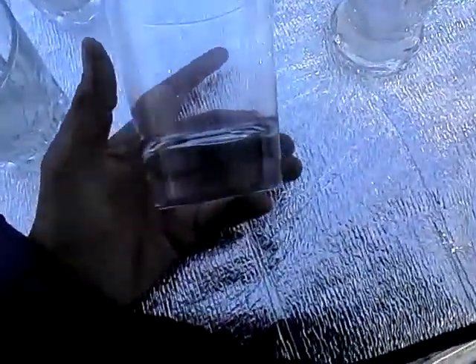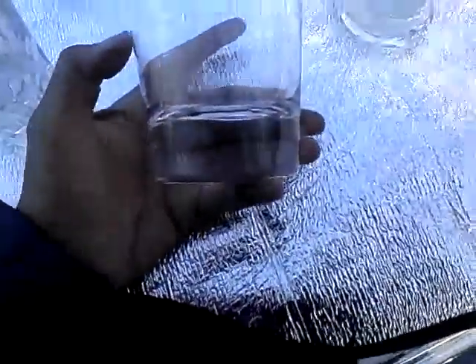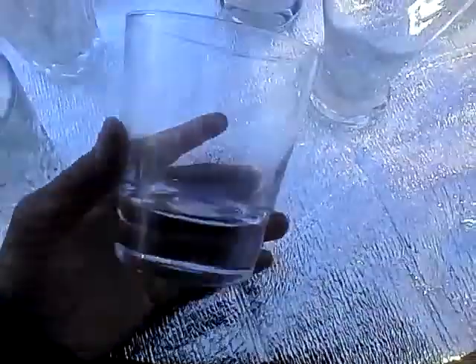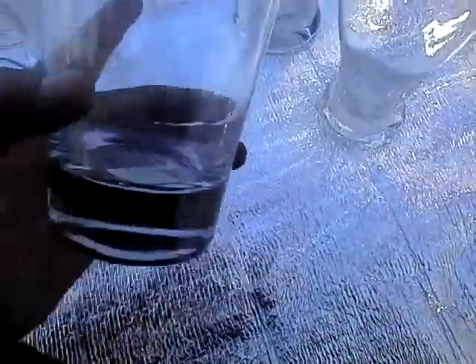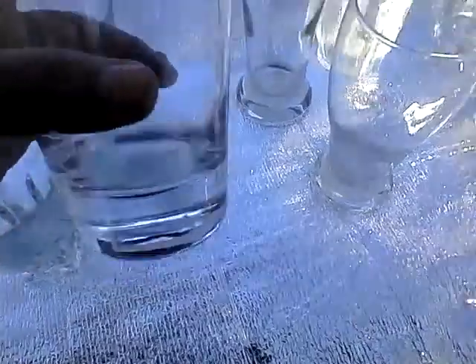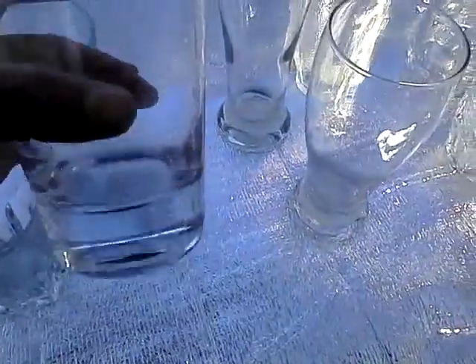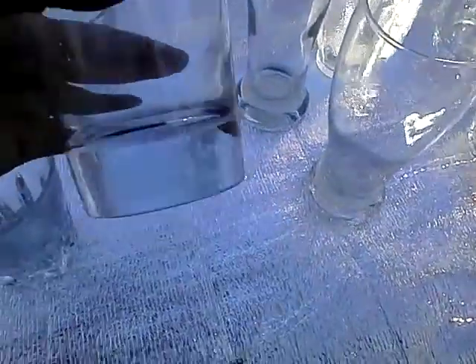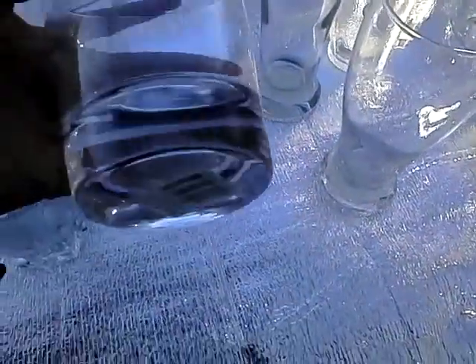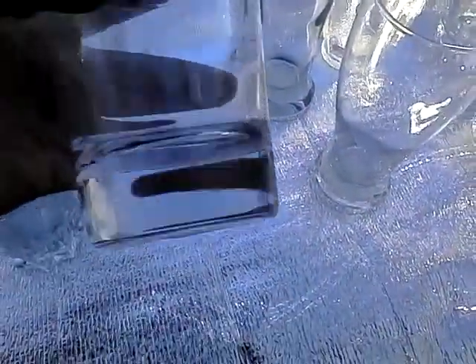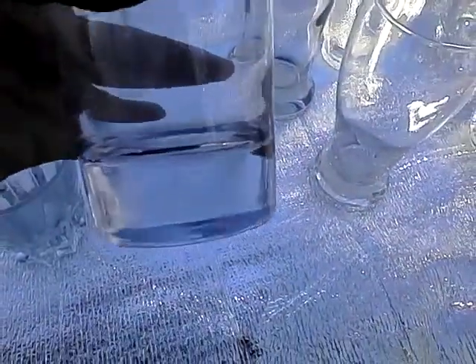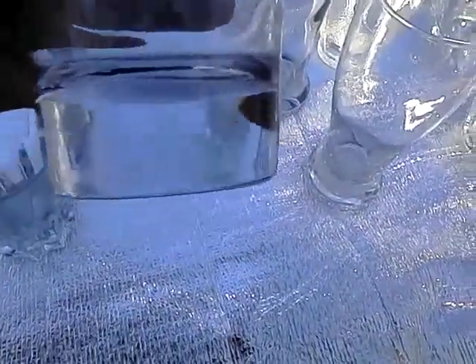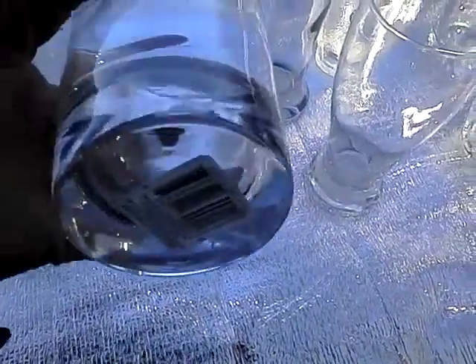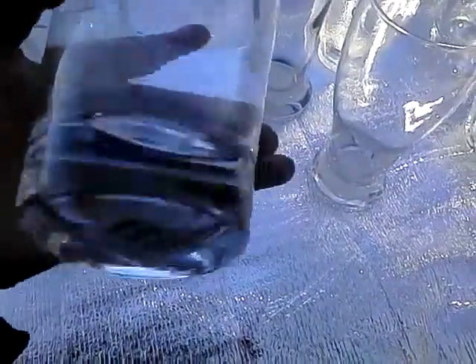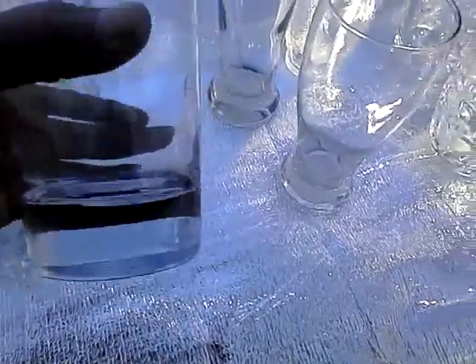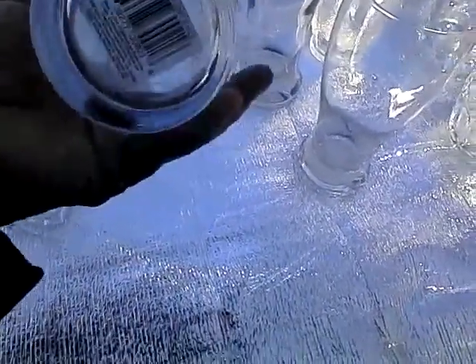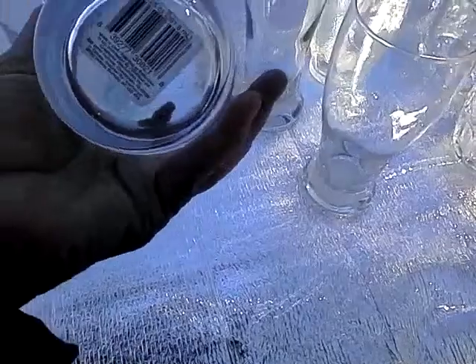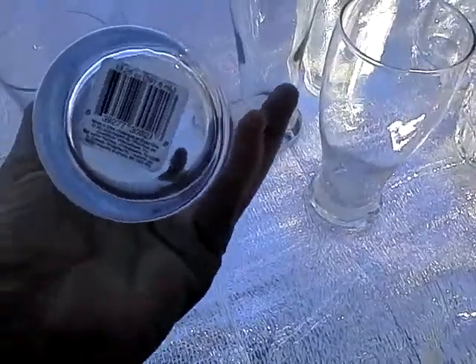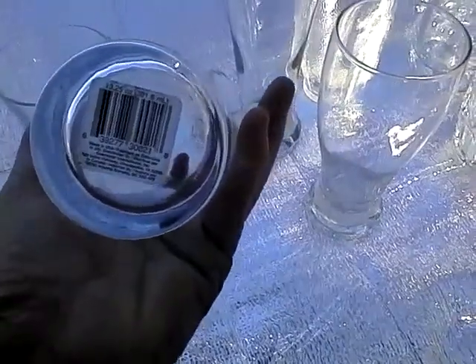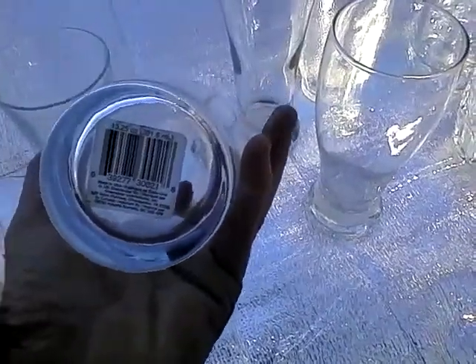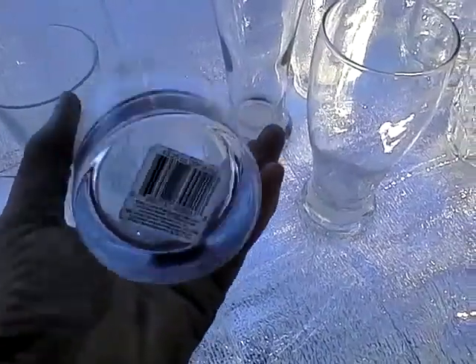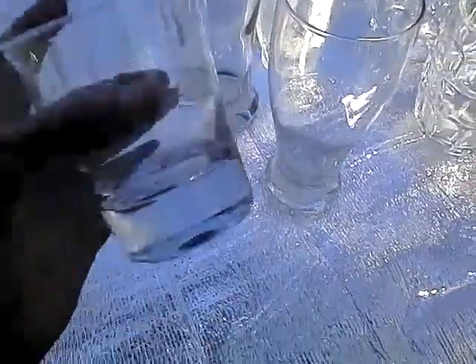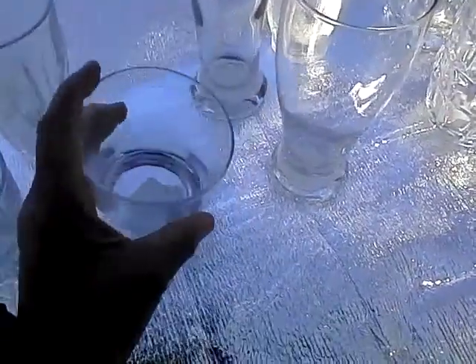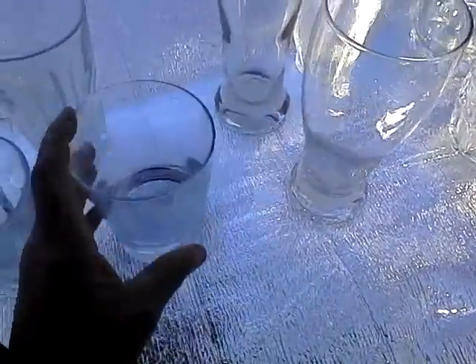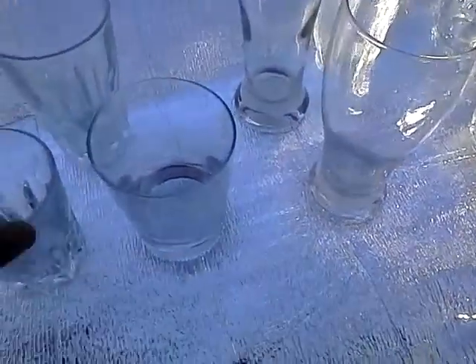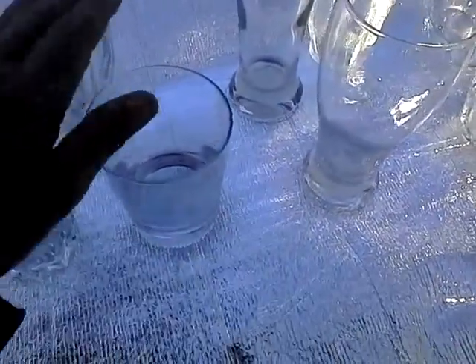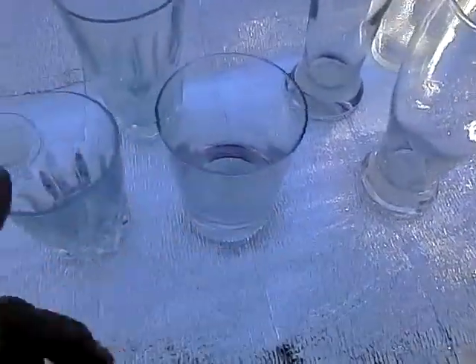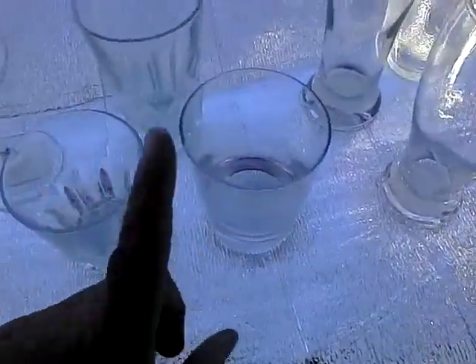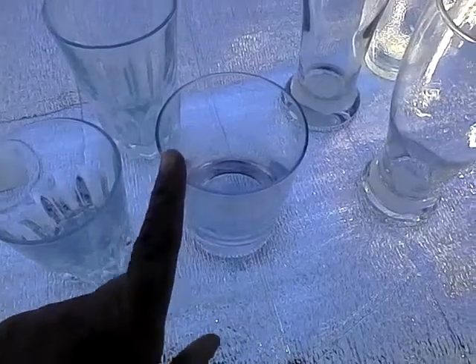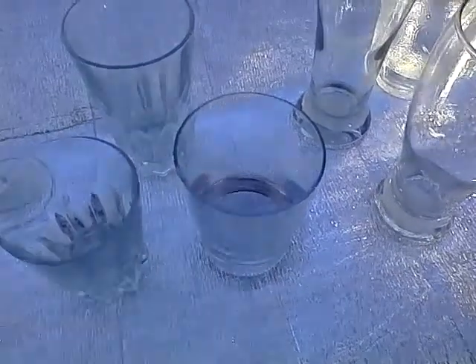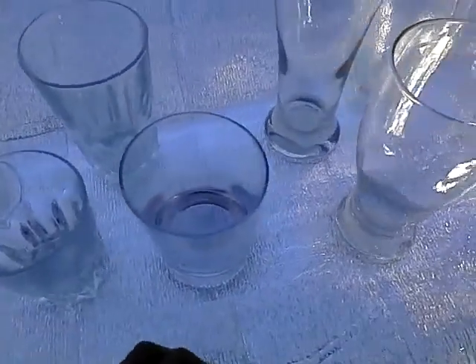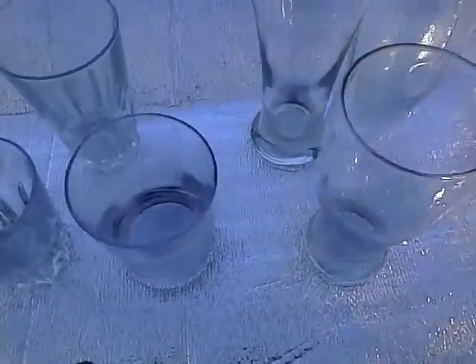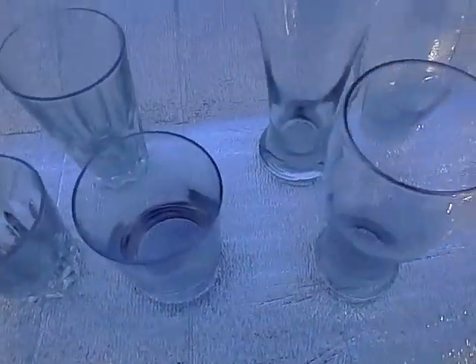Also in my bar area, I use this thick heavy weighted bottom glass. Look how thick that bottom is — it's 13.25 ounces. These three are in my bar area just for general drinks.